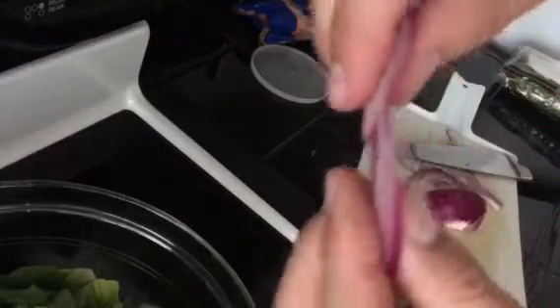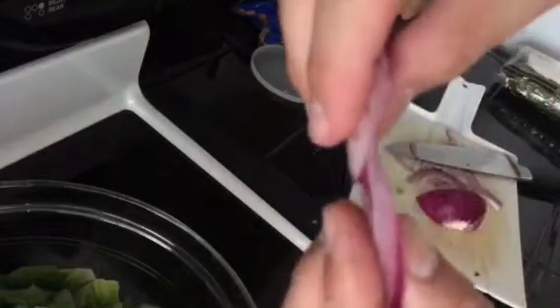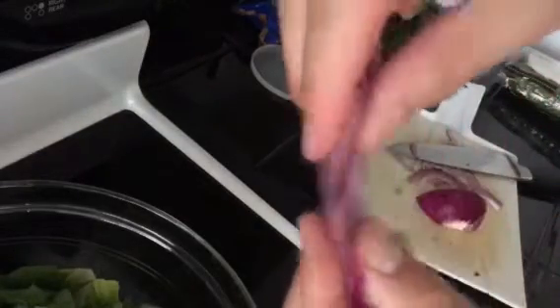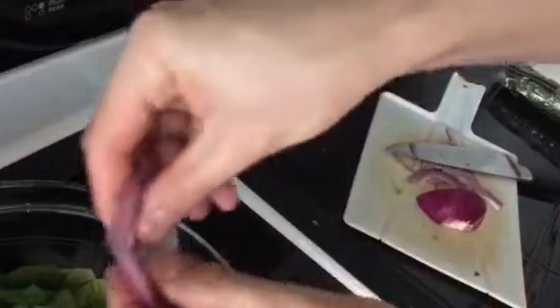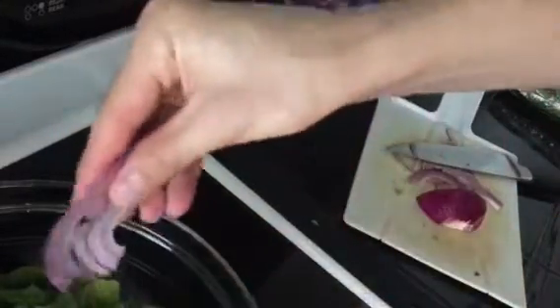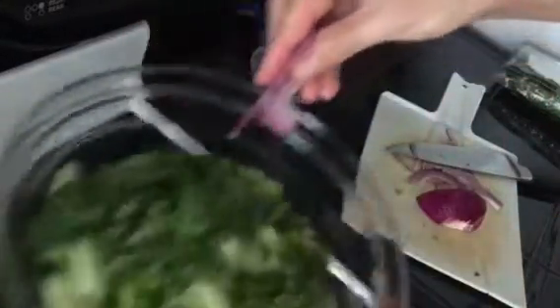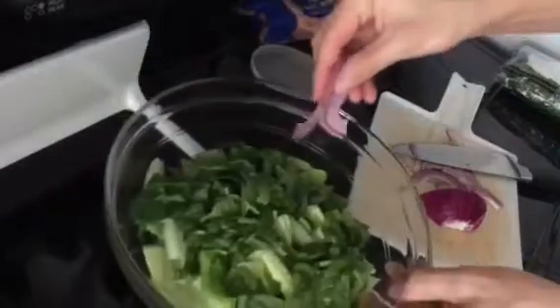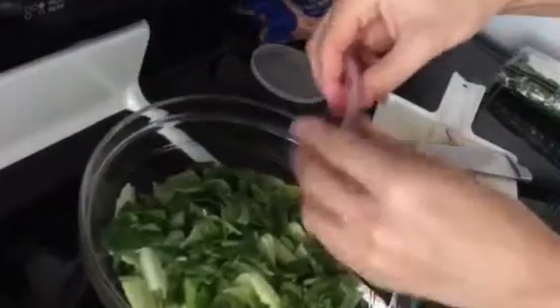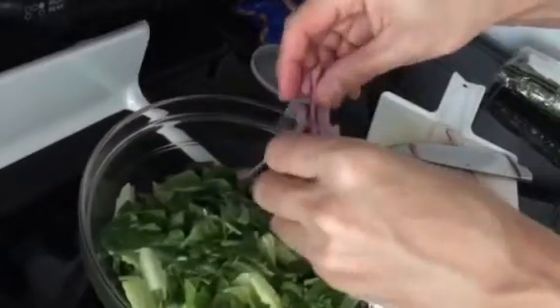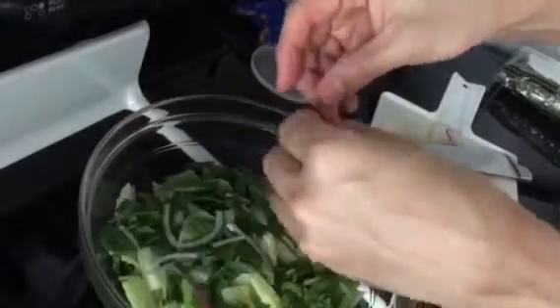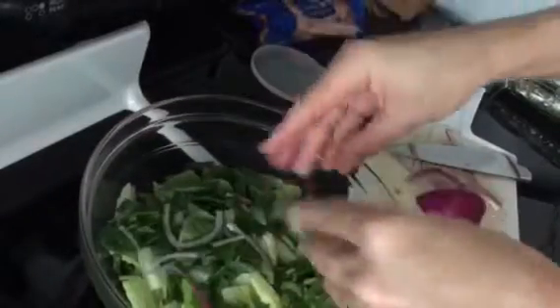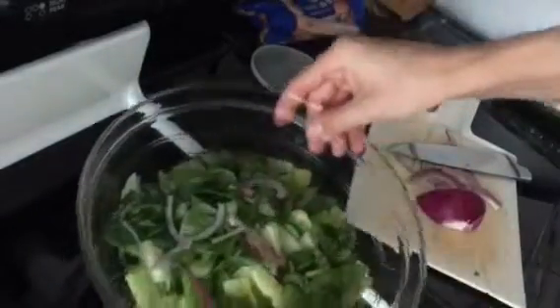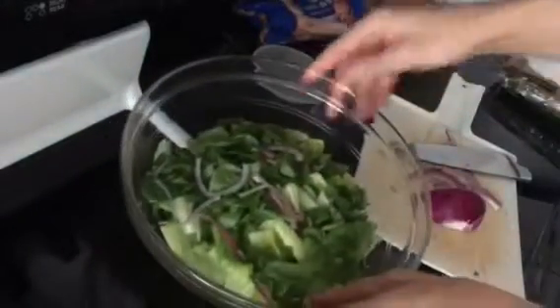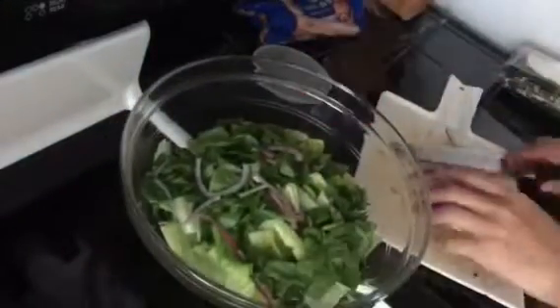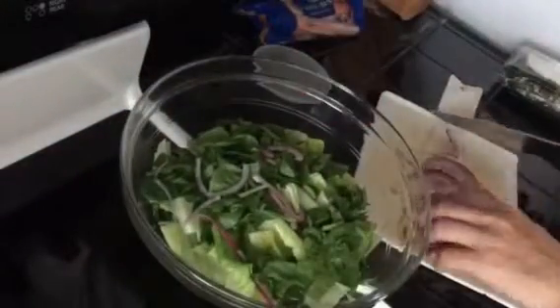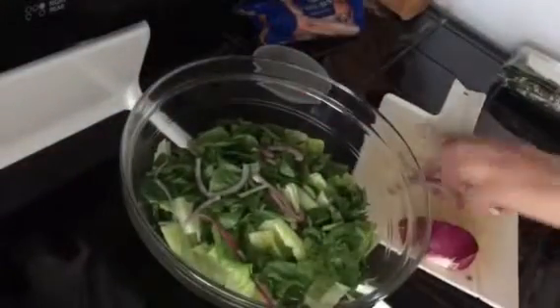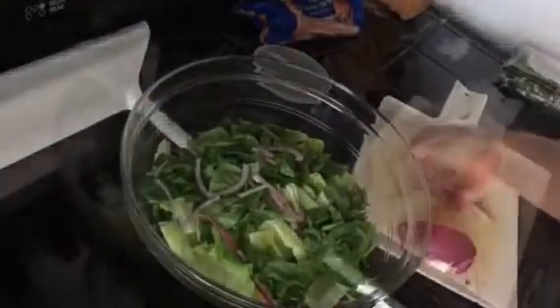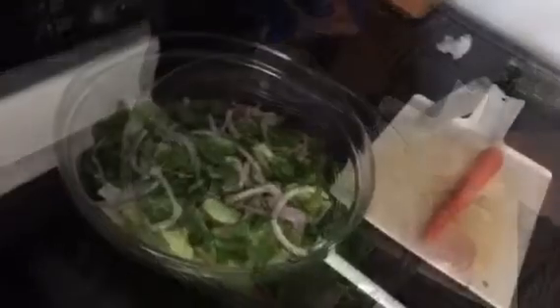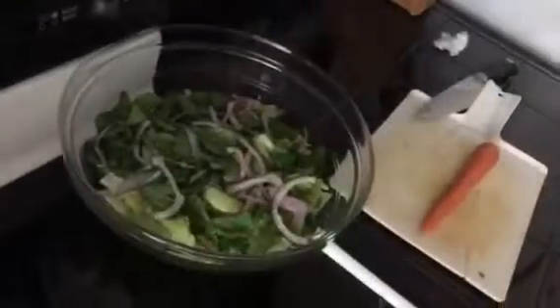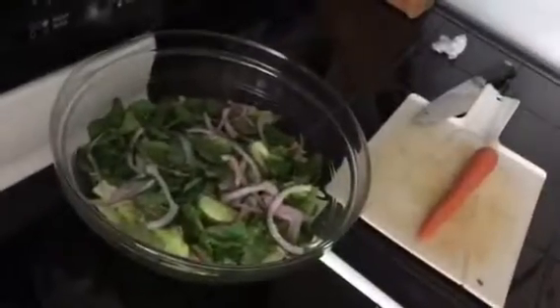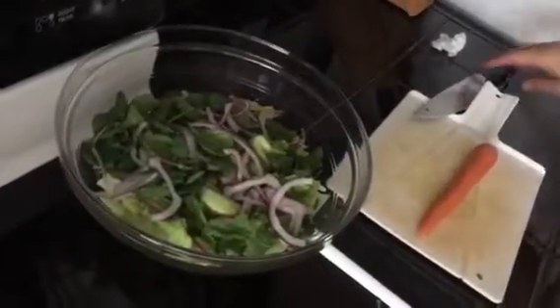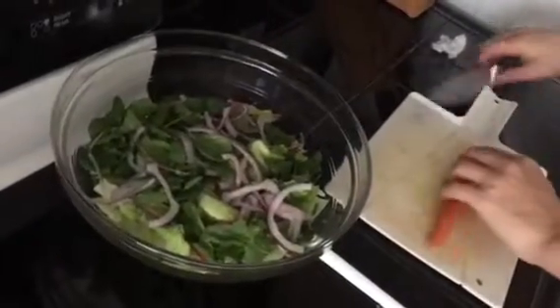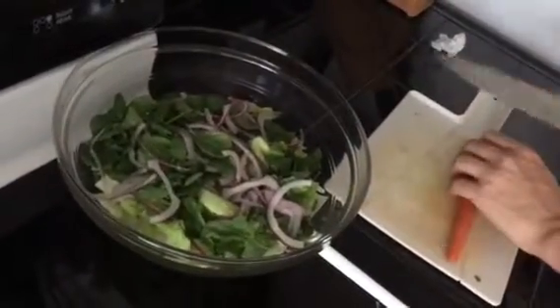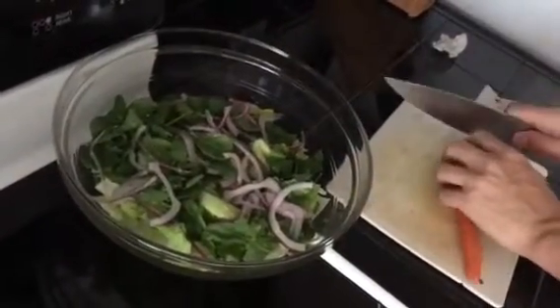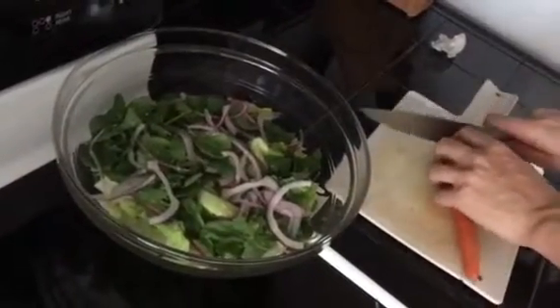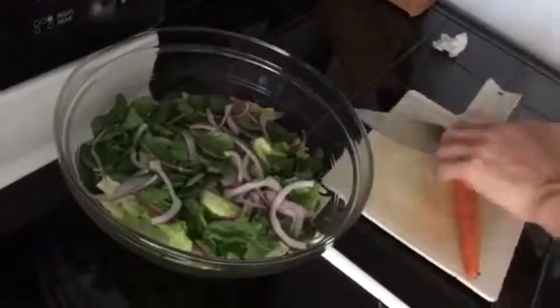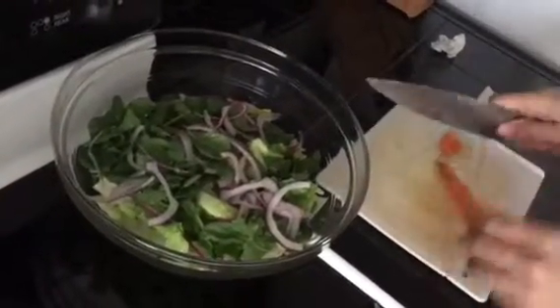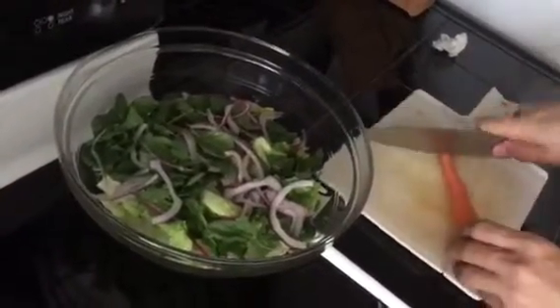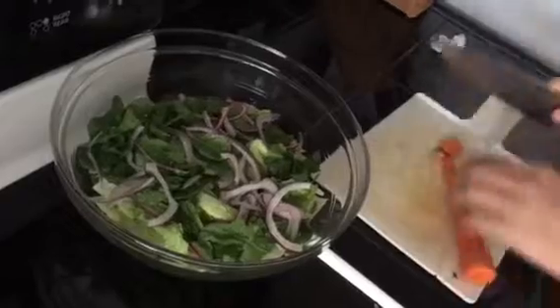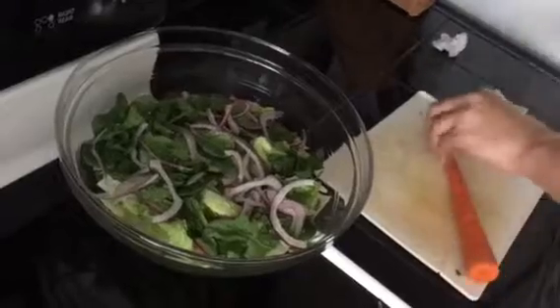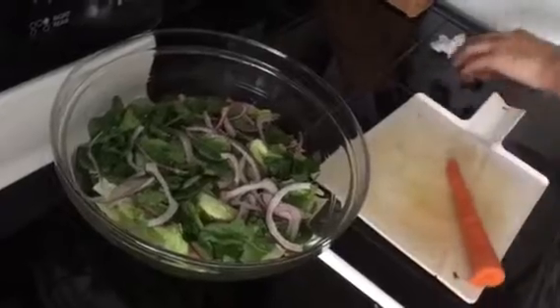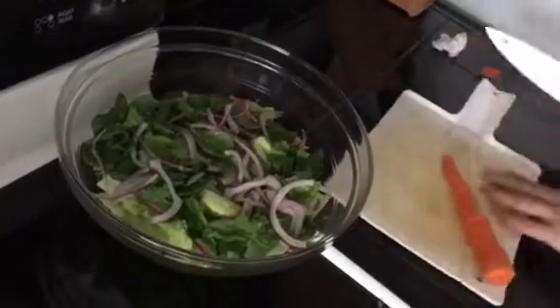Cut it pretty thin and you're just going to break it apart. Now for our carrots — washed — we're just going to cut the top off, cut the bottom off, and discard that.